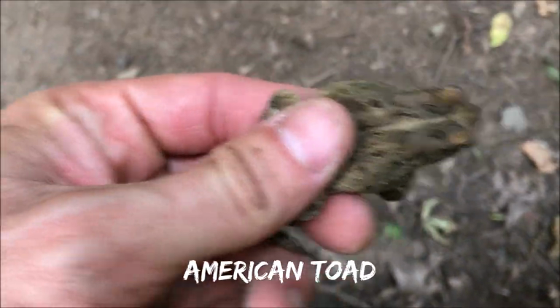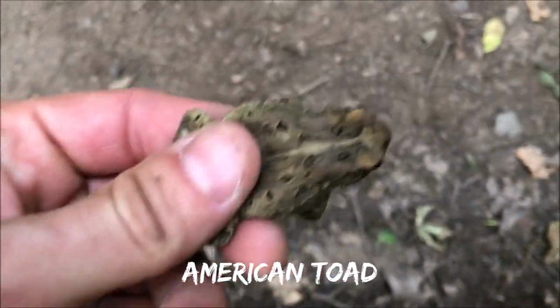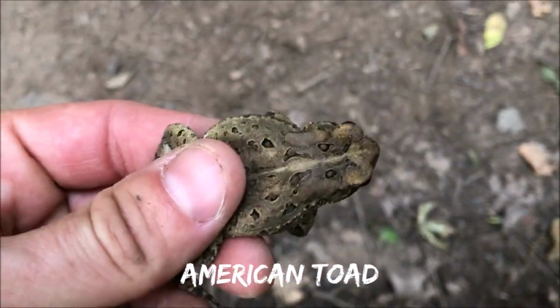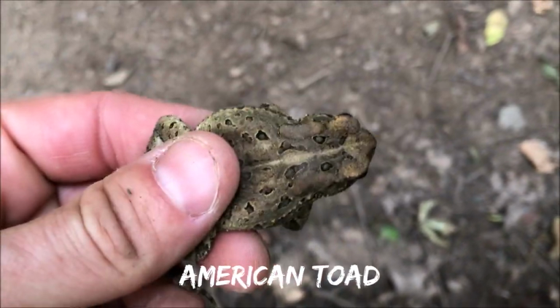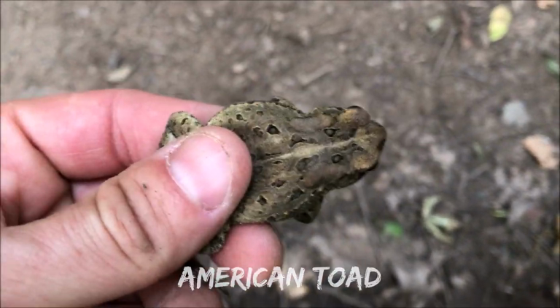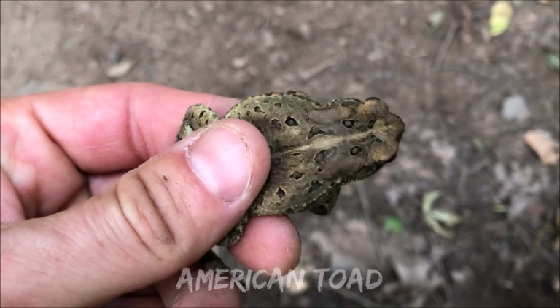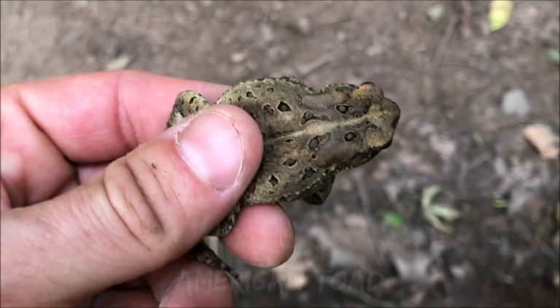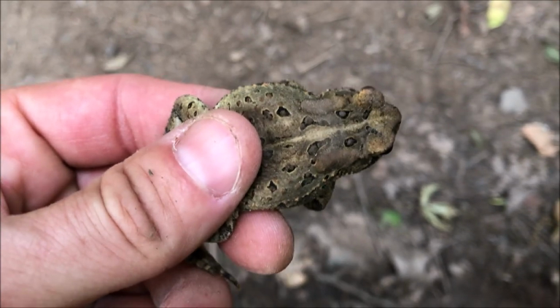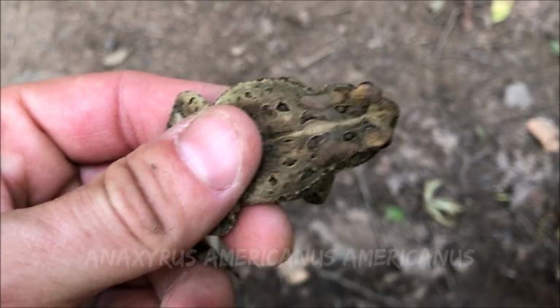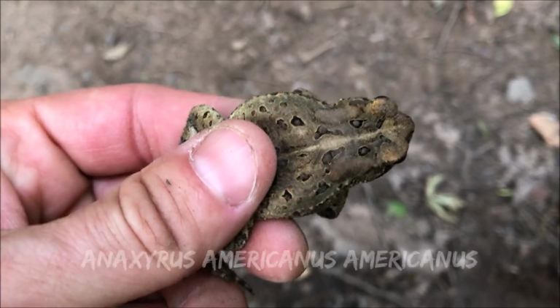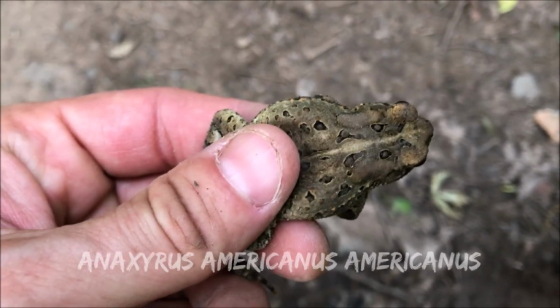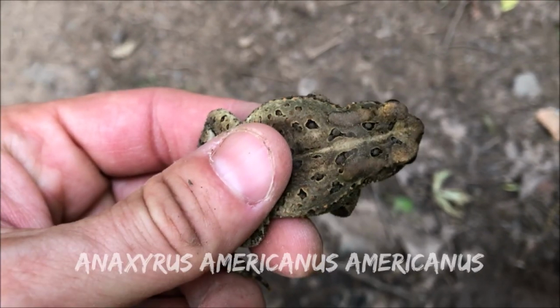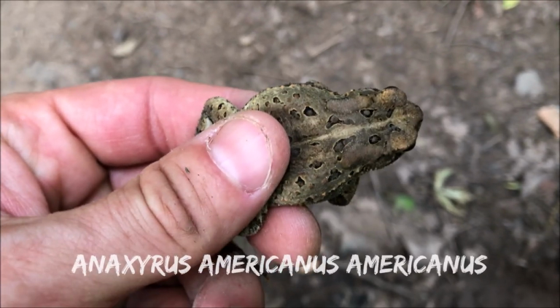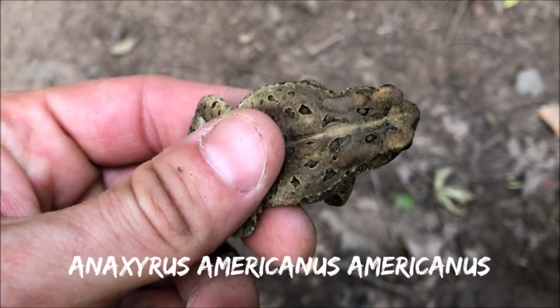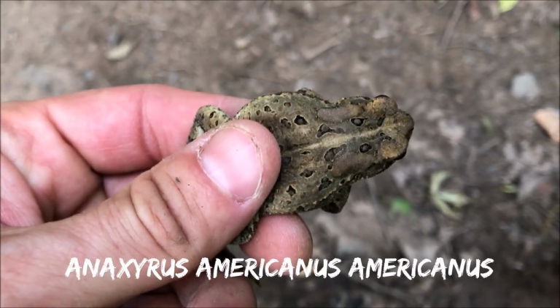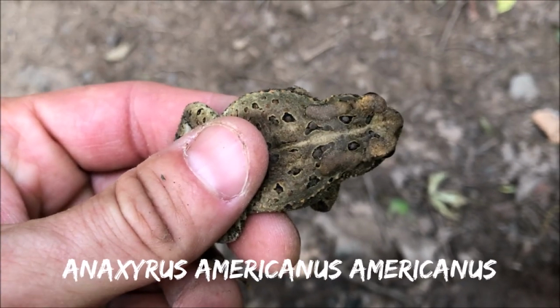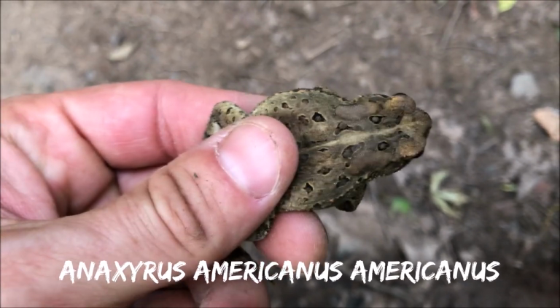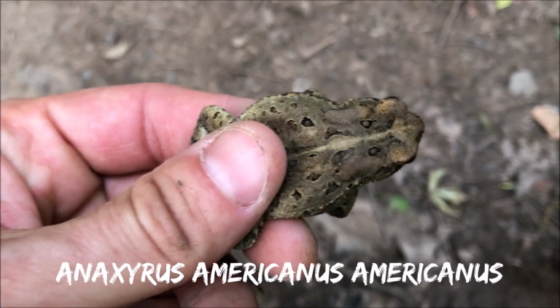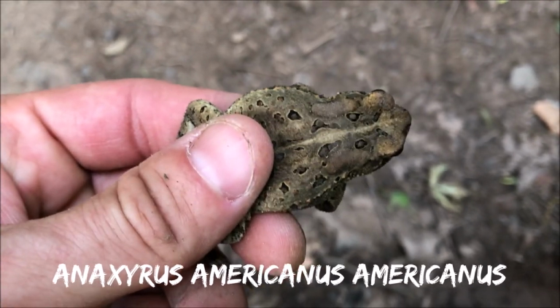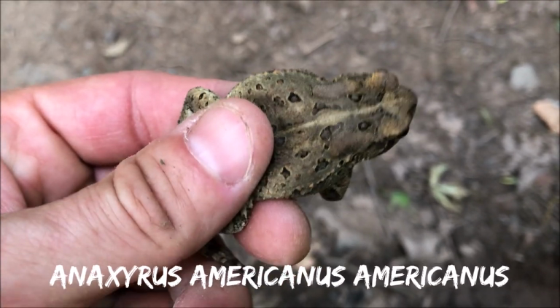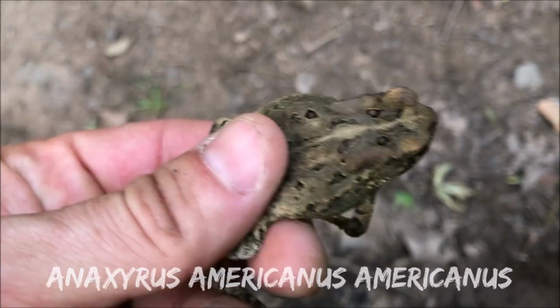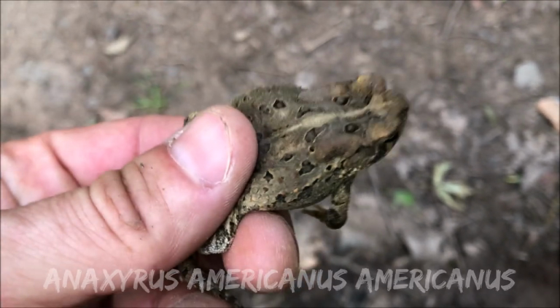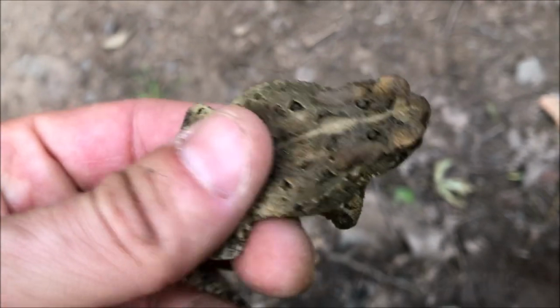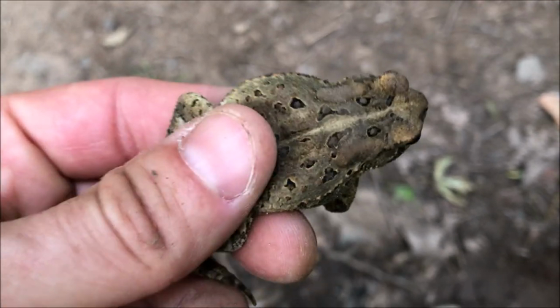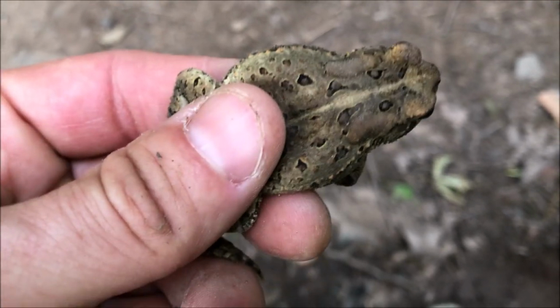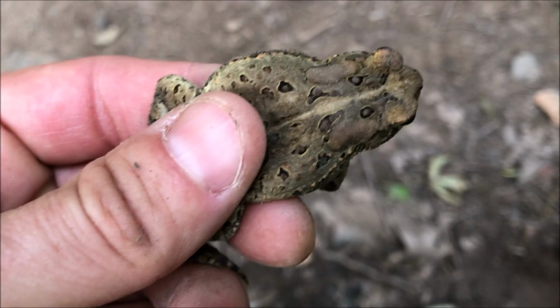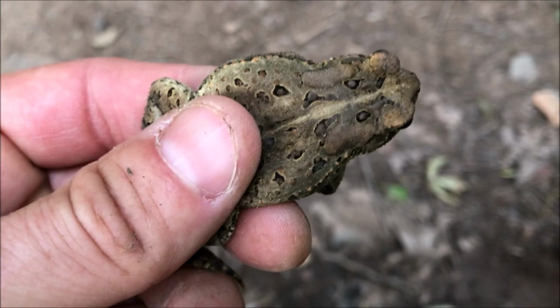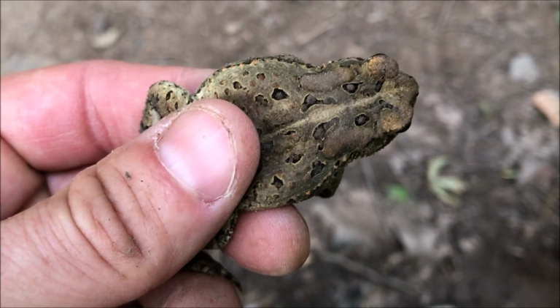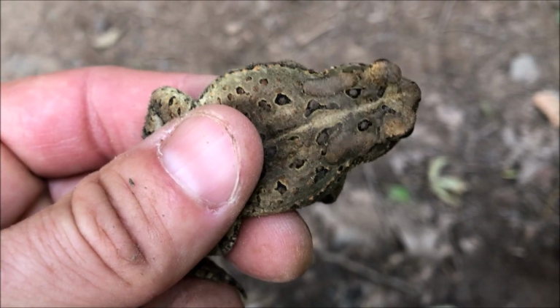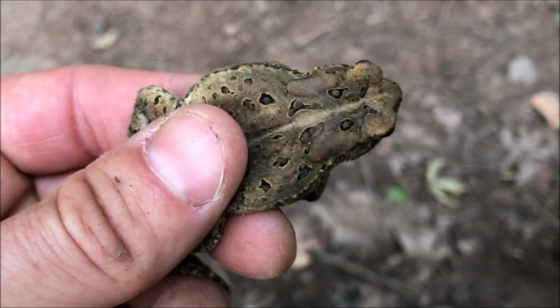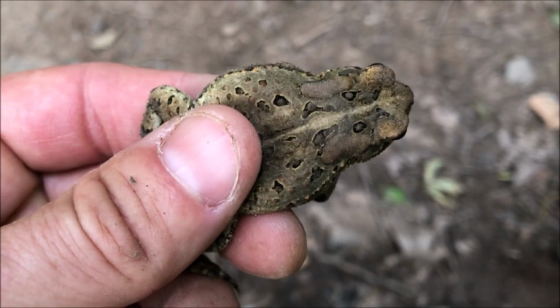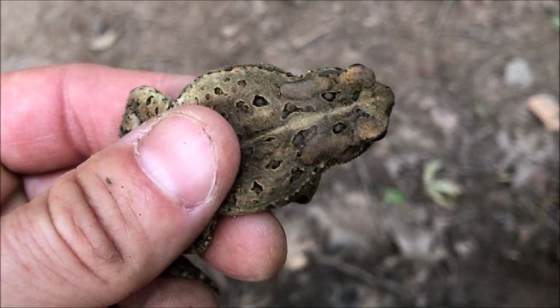American toads — an easy way to tell between them and Fowler's toads is that they have single warts in the dark spots on their back.